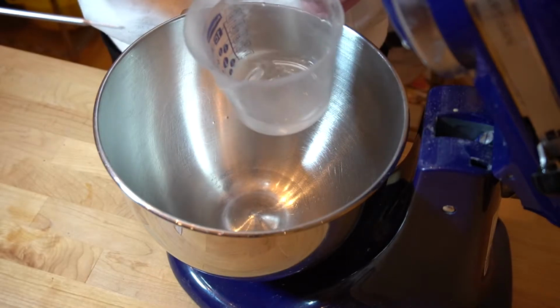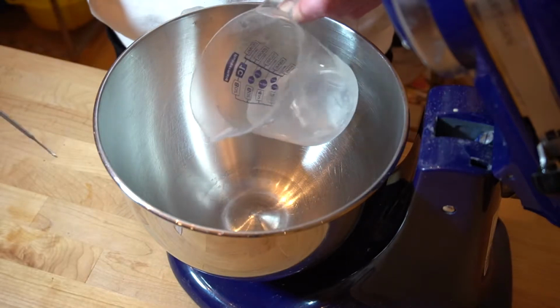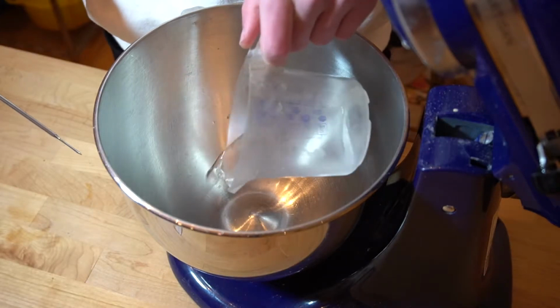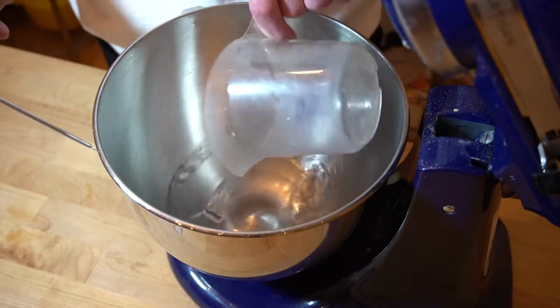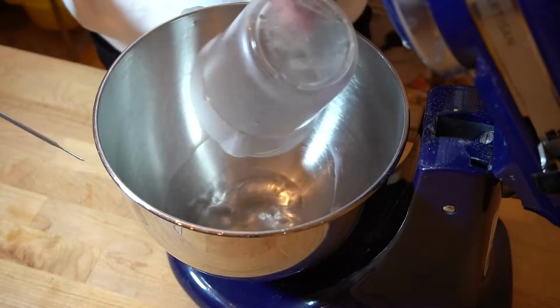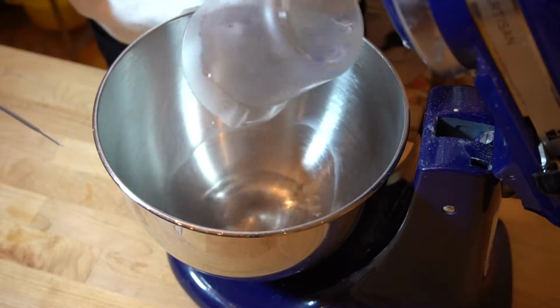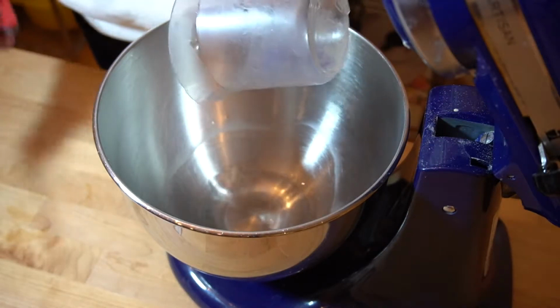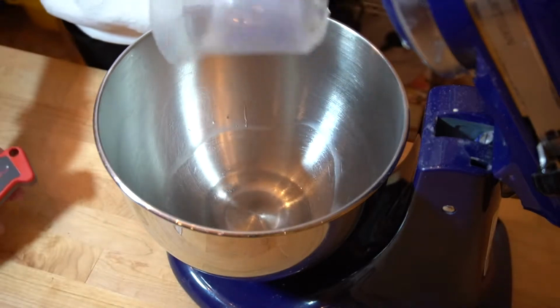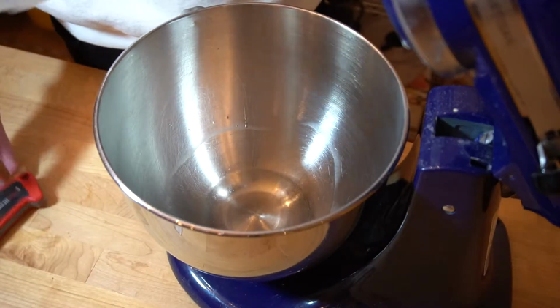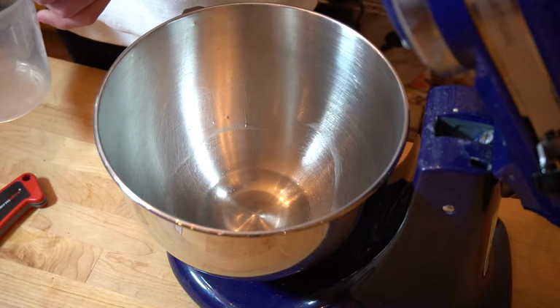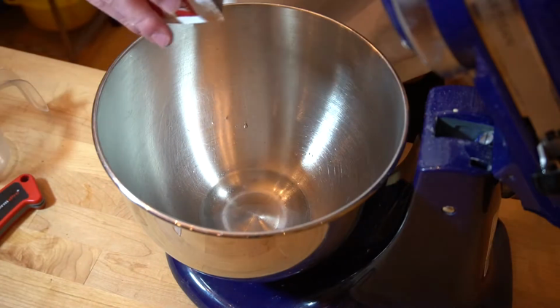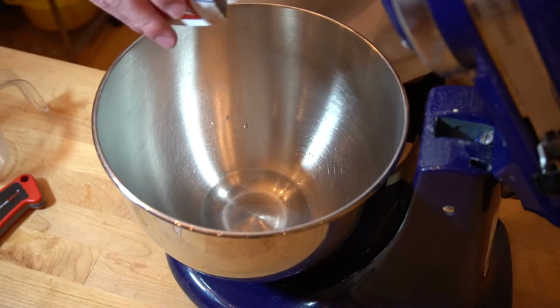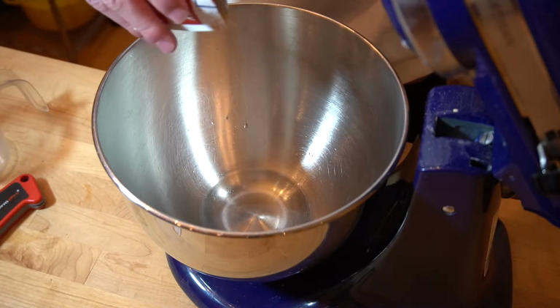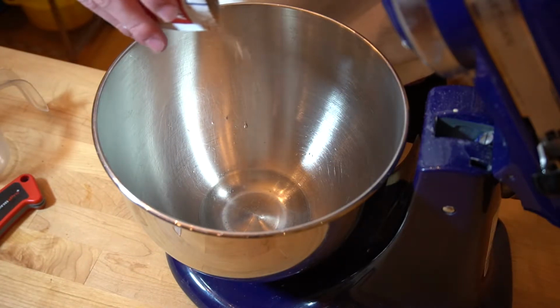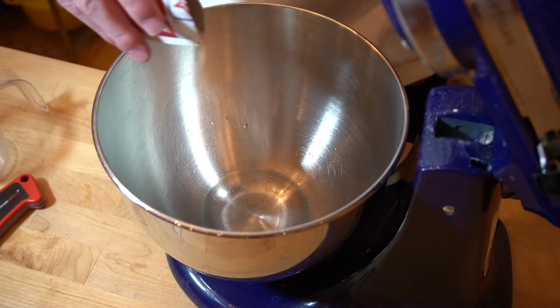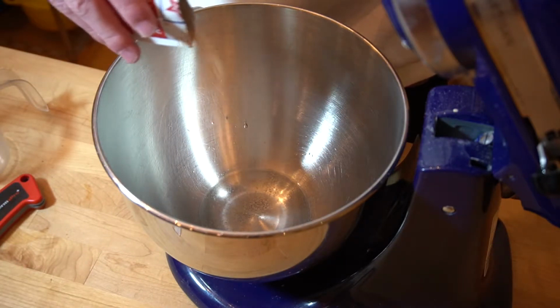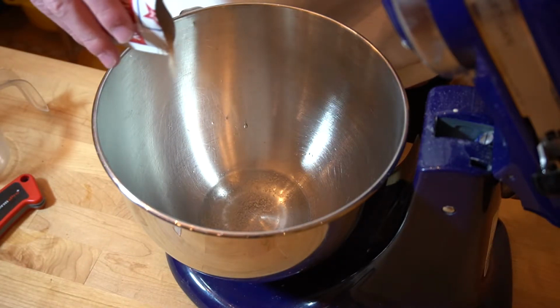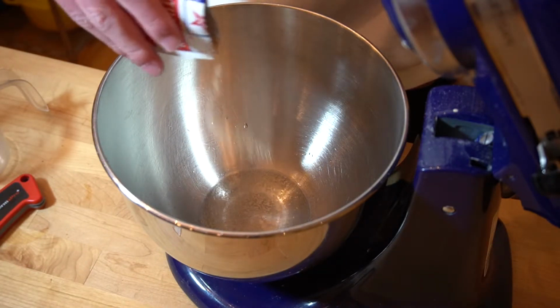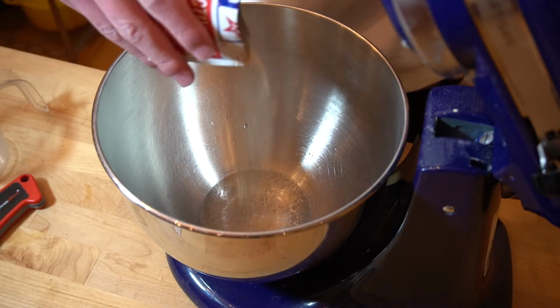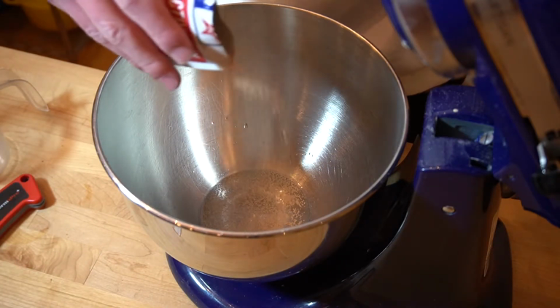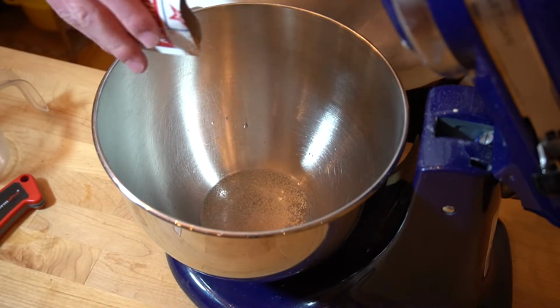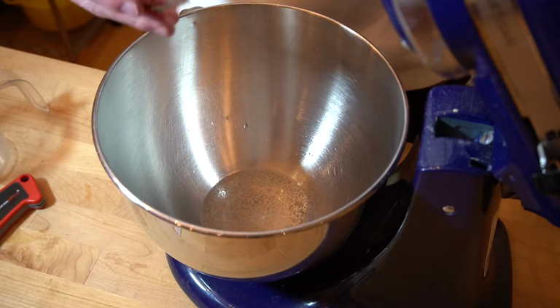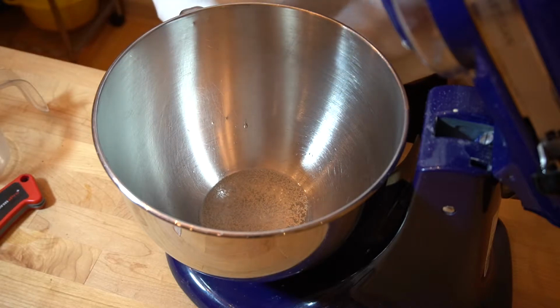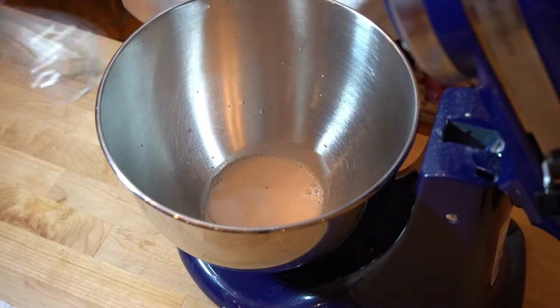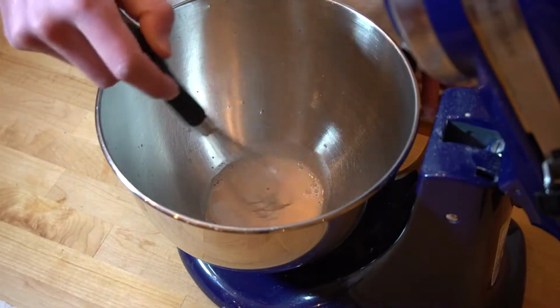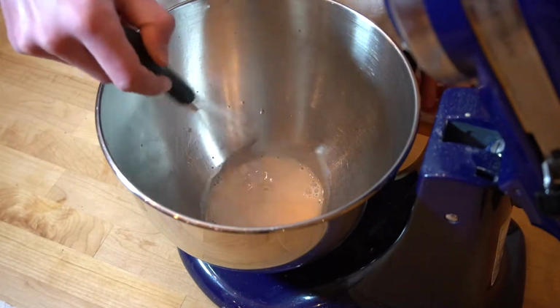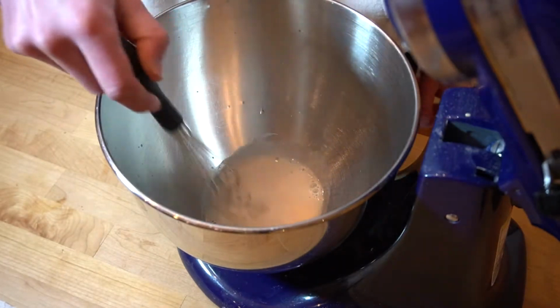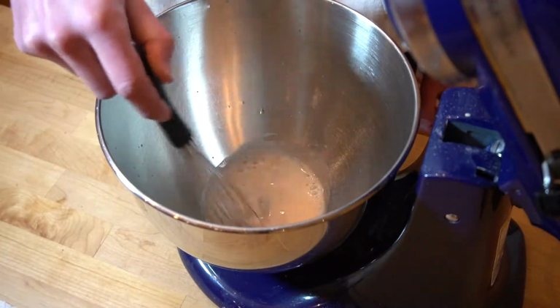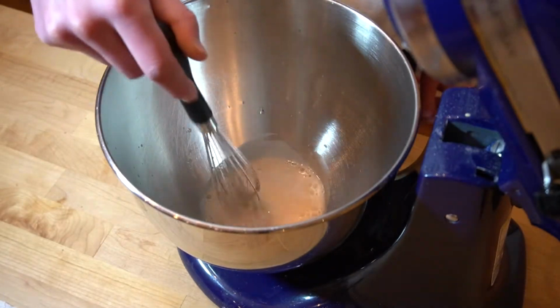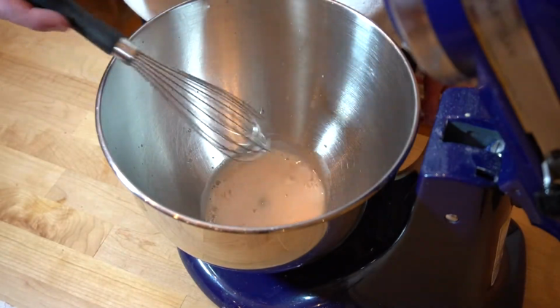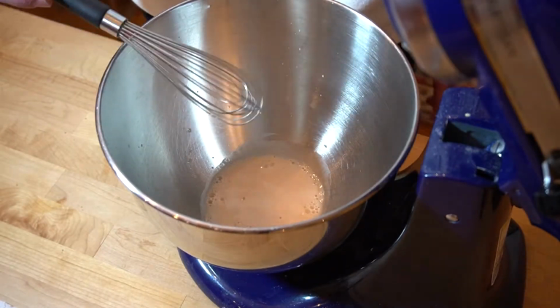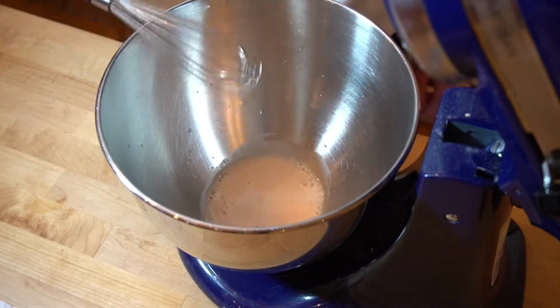So first things first, start off with a quarter cup of 110-degree water, add in some yeast to make it yeasty water — because you need yeast in water, normal water sucks. Give that a little whisking and let it bloom for 10 minutes to help it wake up.